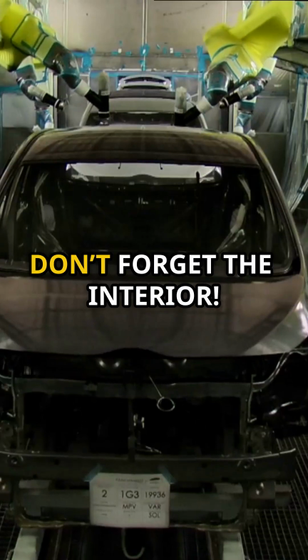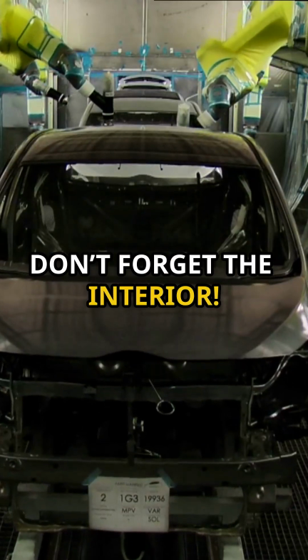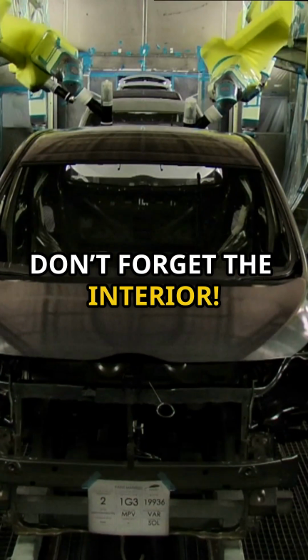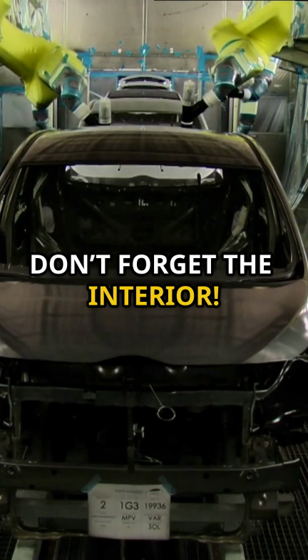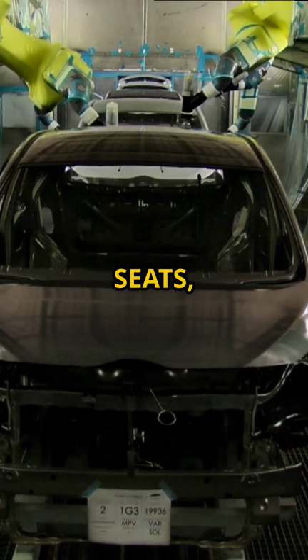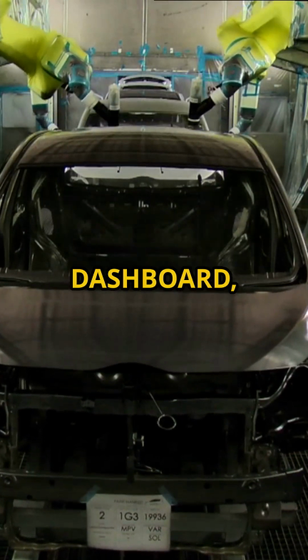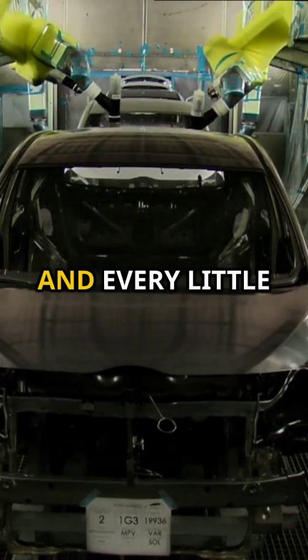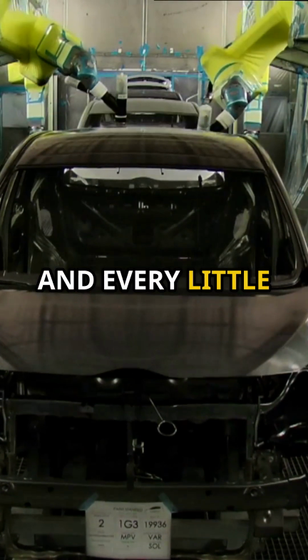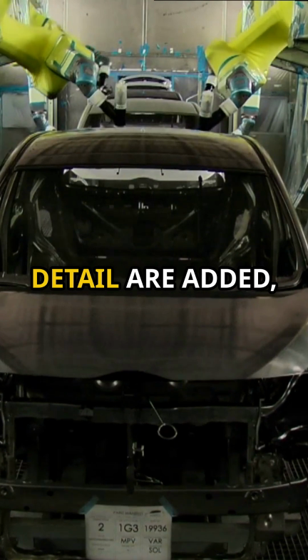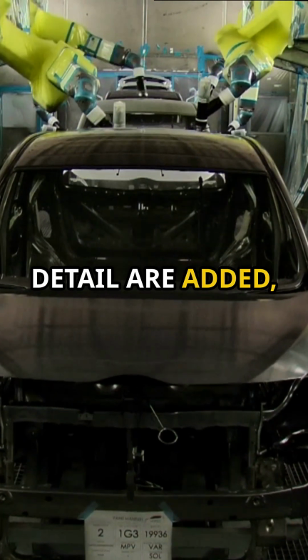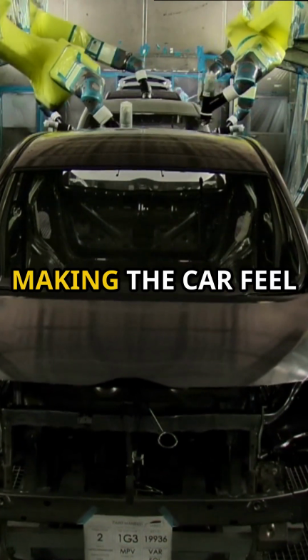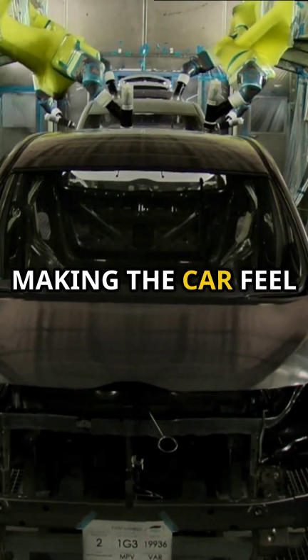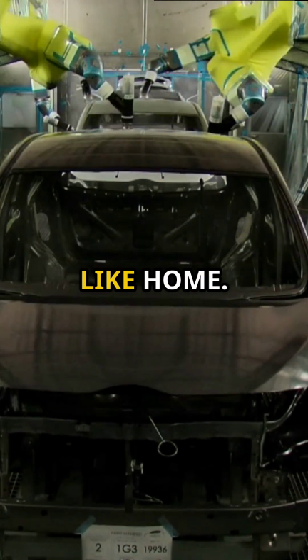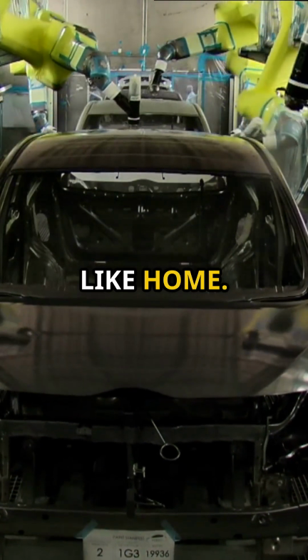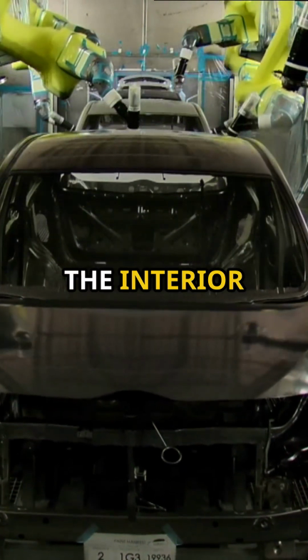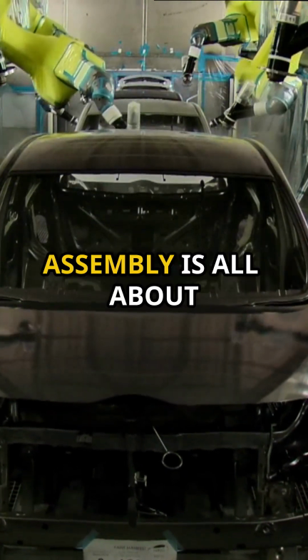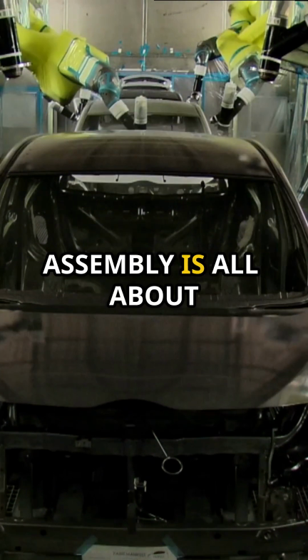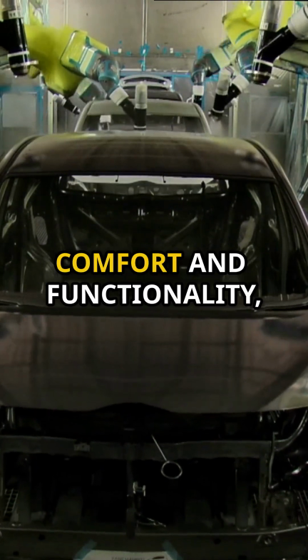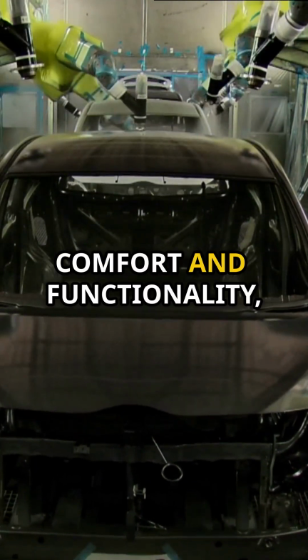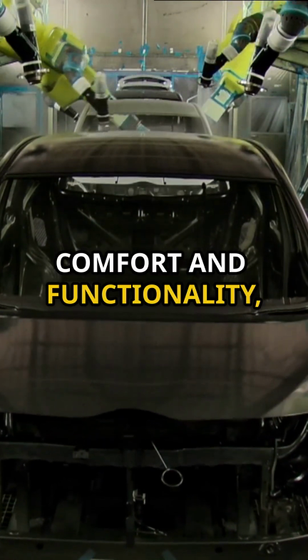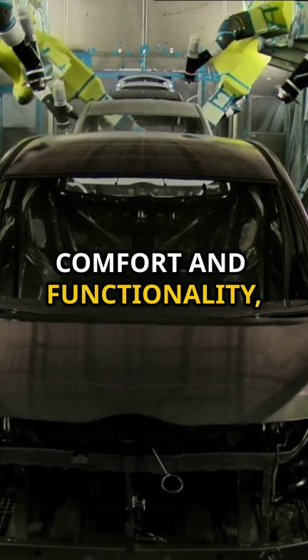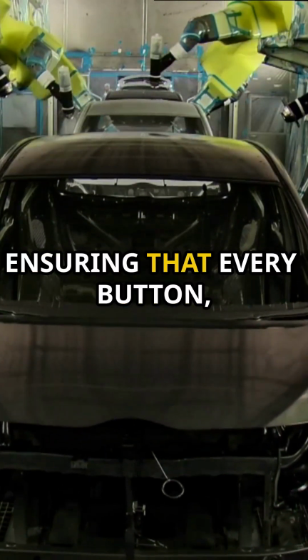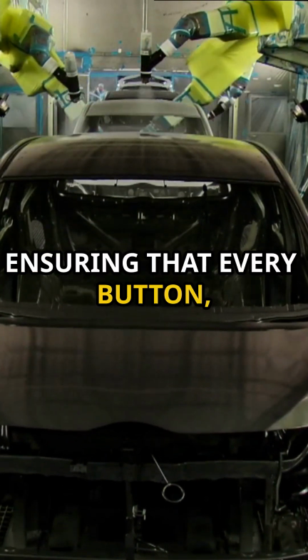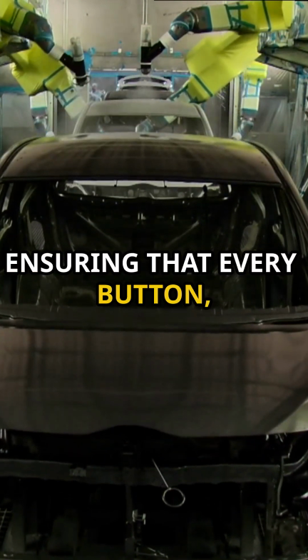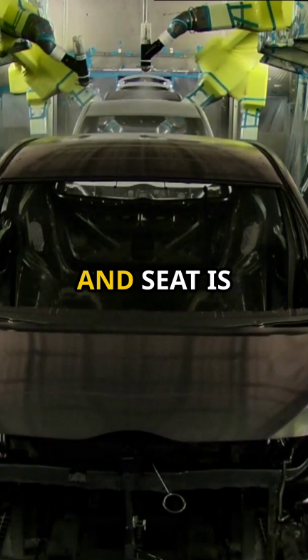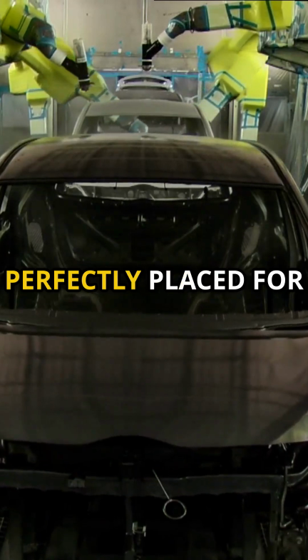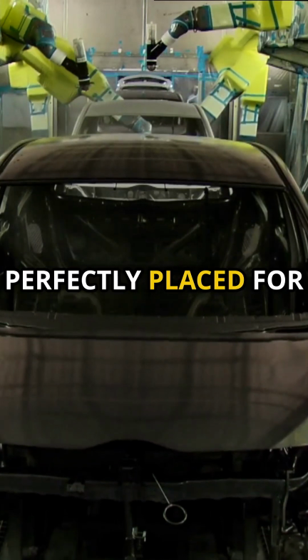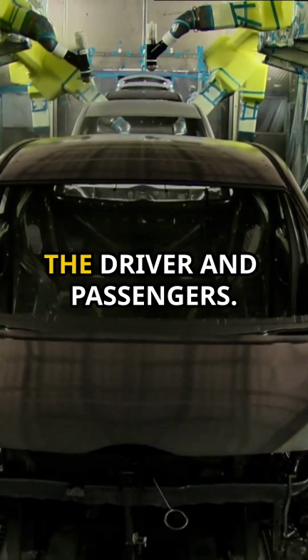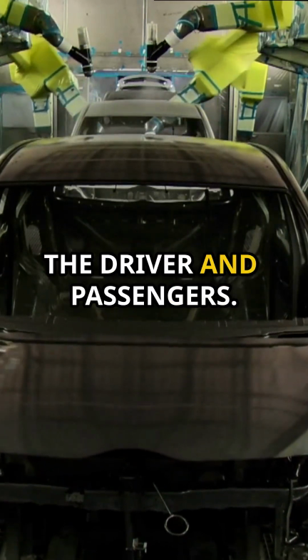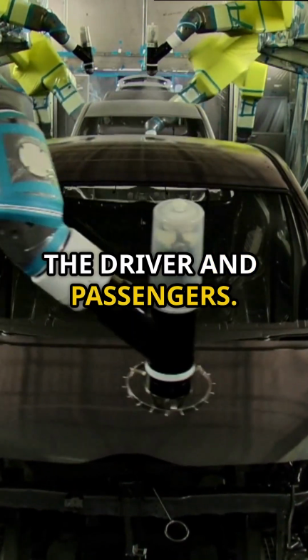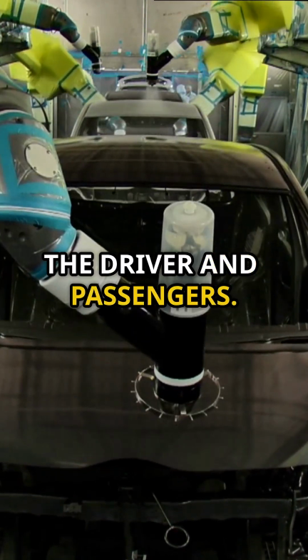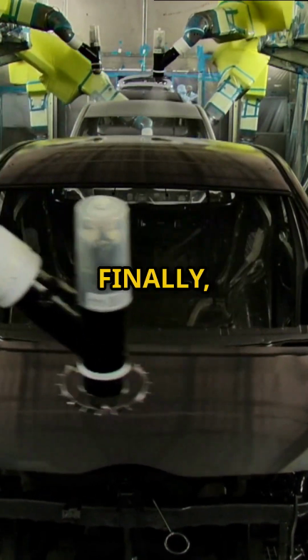Don't forget the interior. Seats, dashboard, and every little detail are added, making the car feel like home. The interior assembly is all about comfort and functionality, ensuring that every button, knob, and seat is perfectly placed for the driver and passengers.